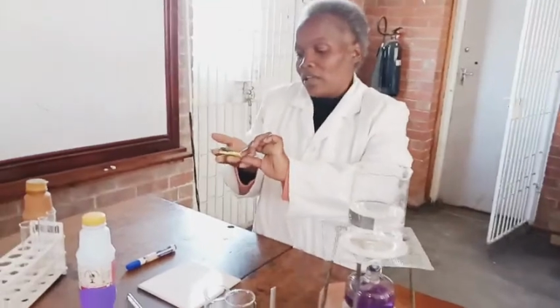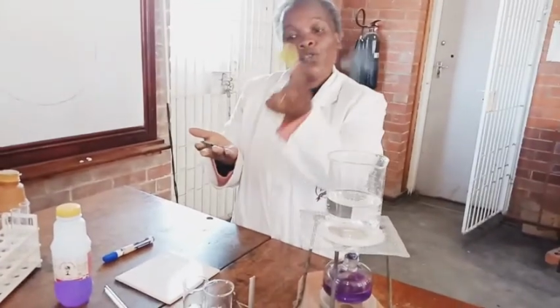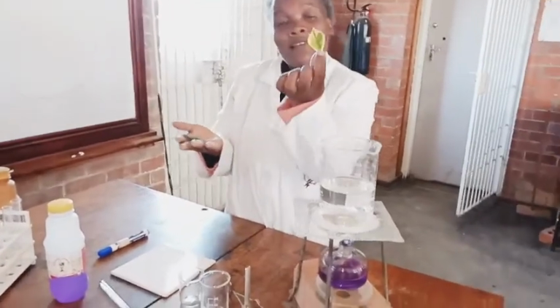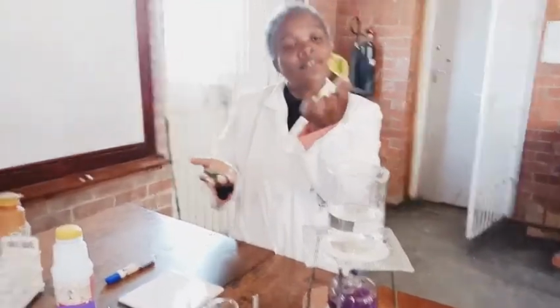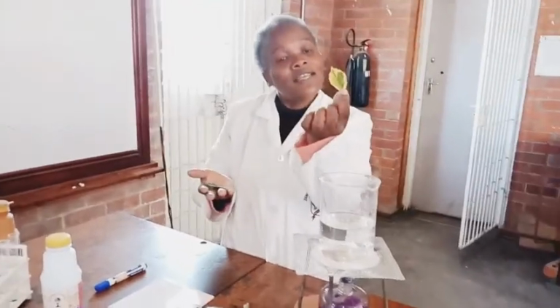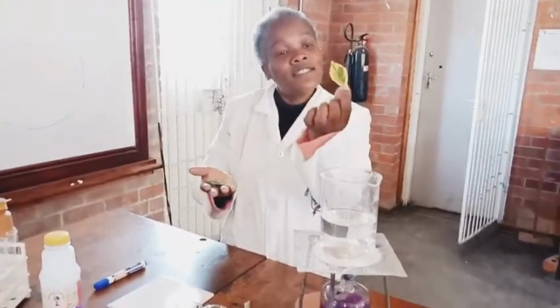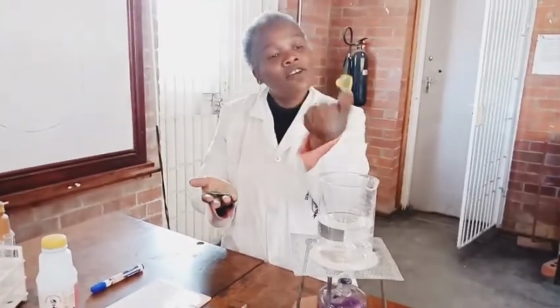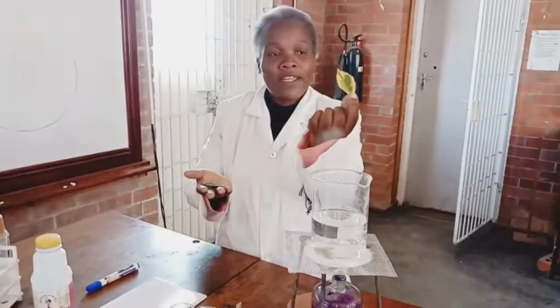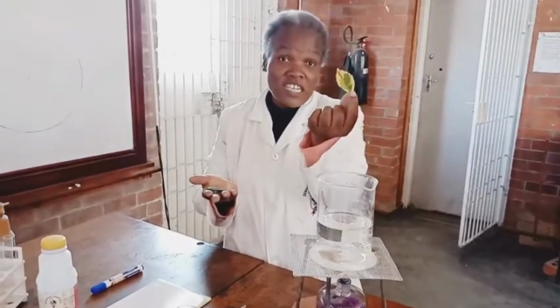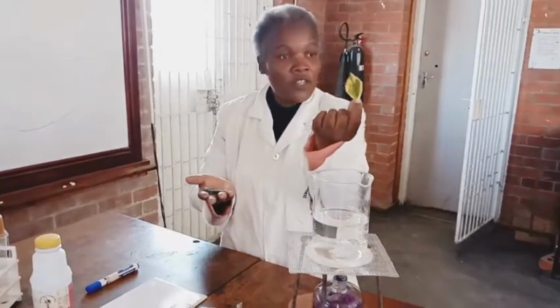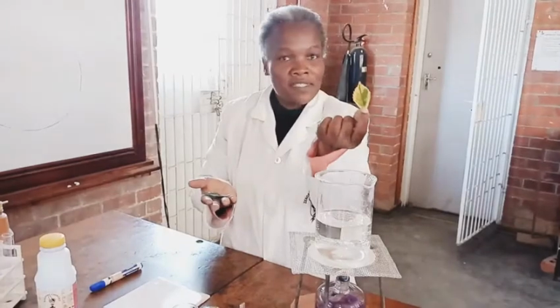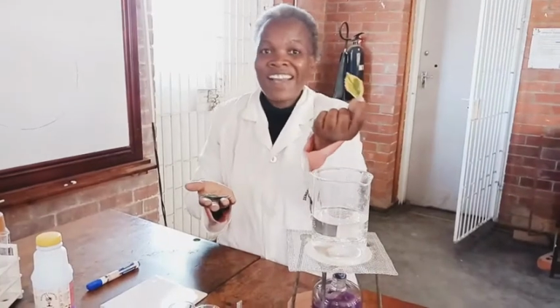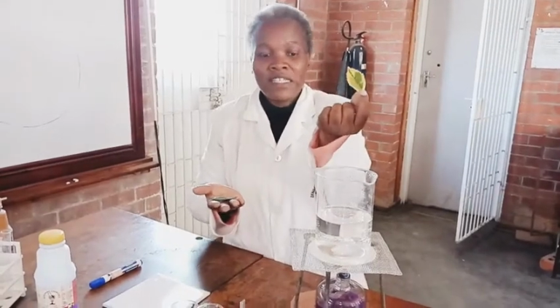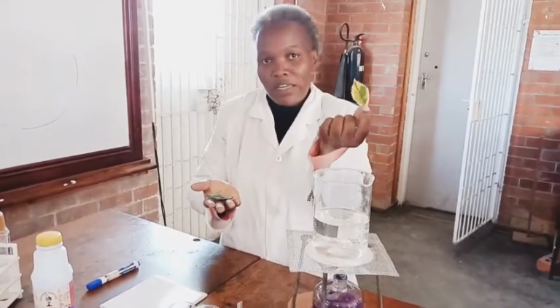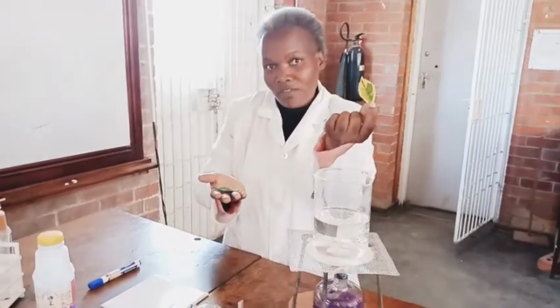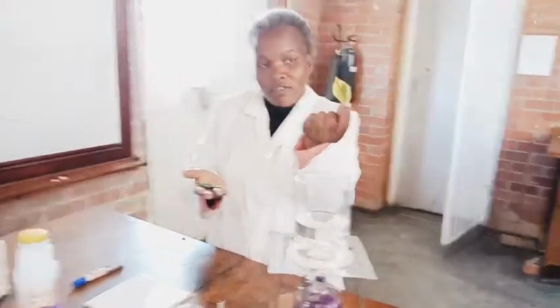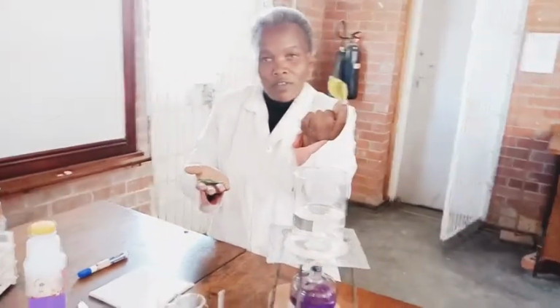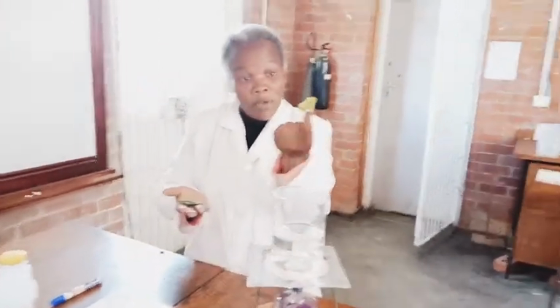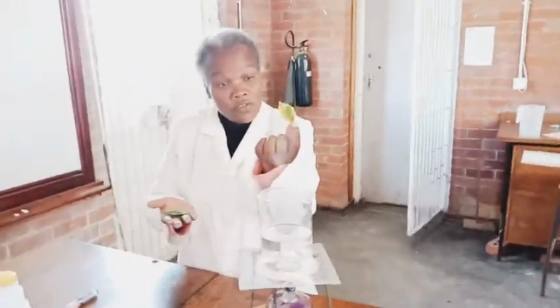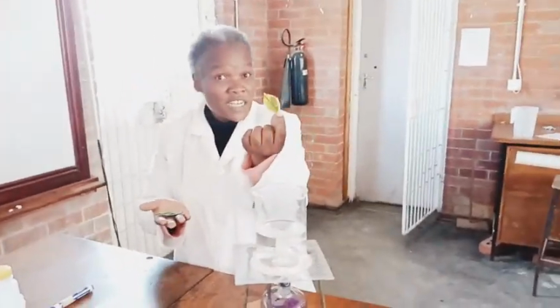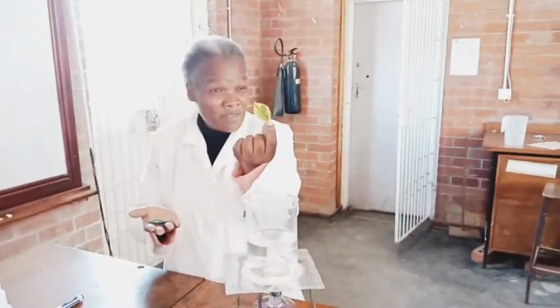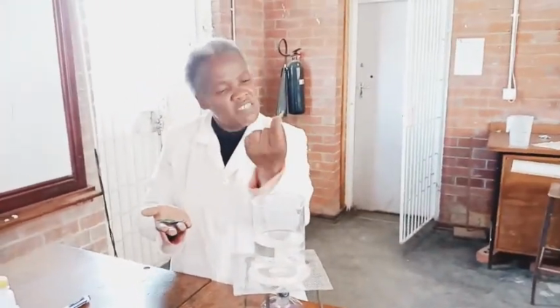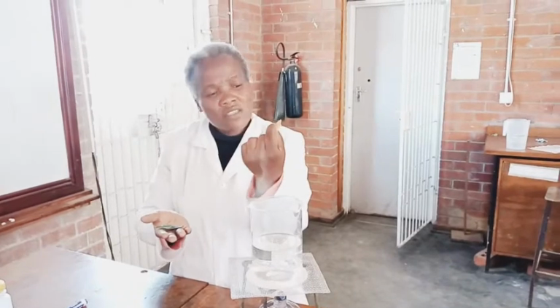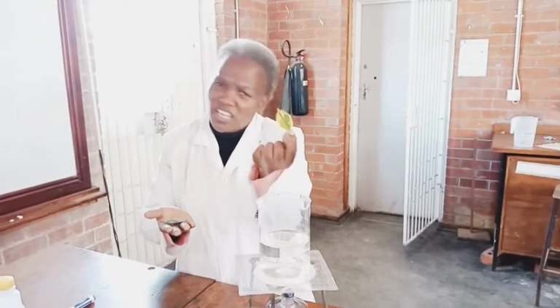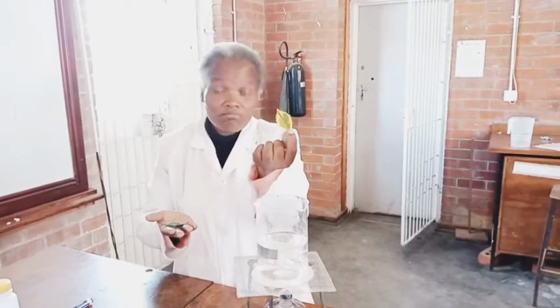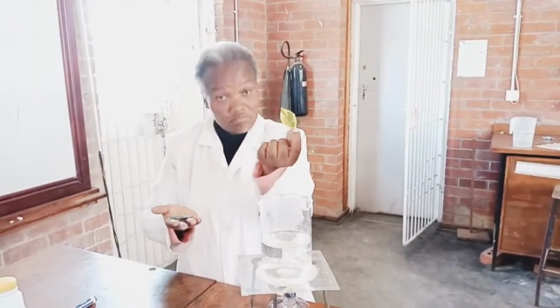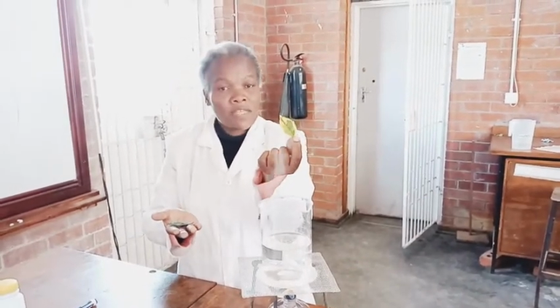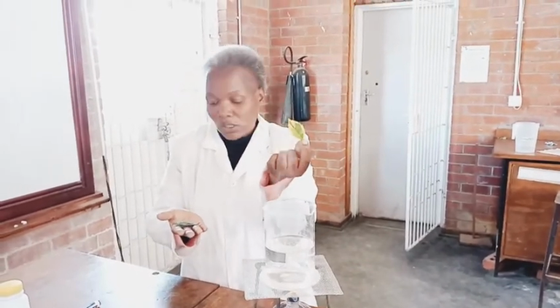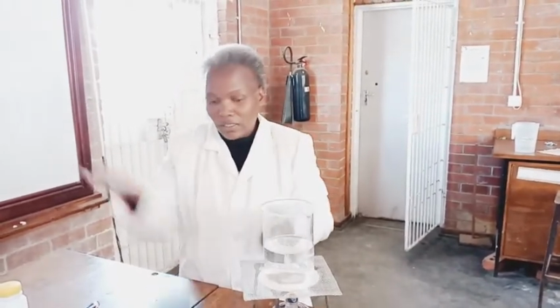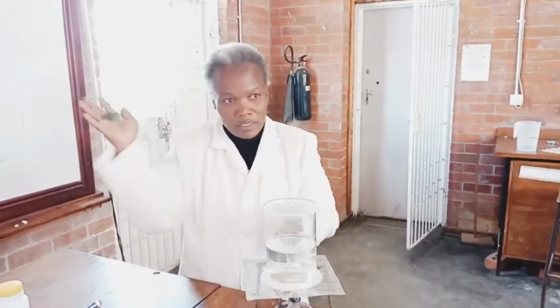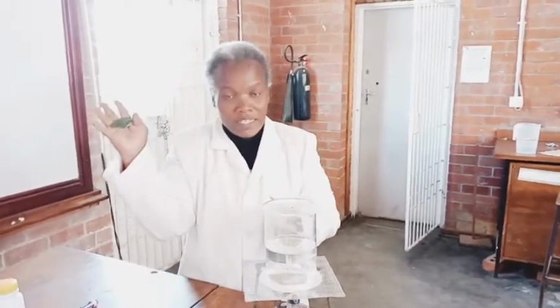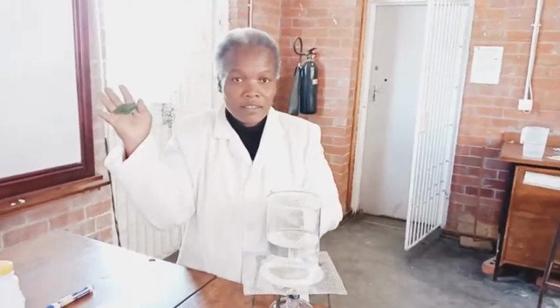This one is nicely colored - yellow and green. We refer to this as a variegated leaf. Remember chlorophyll is the green pigment, which means the yellow regions have something else. And this one is nicely green.